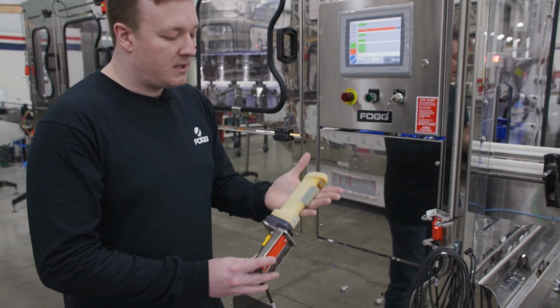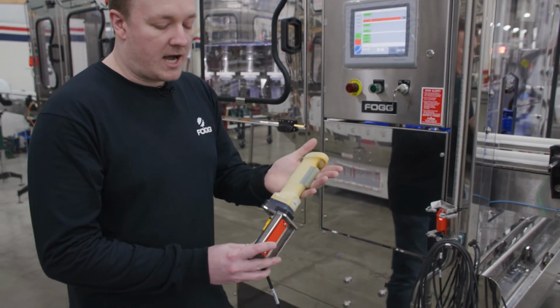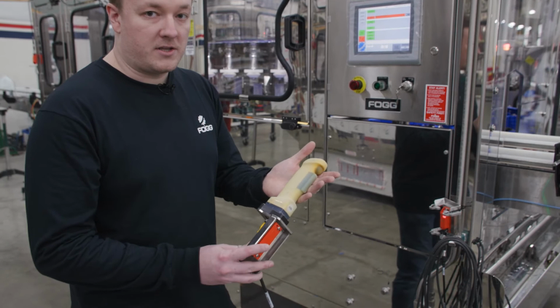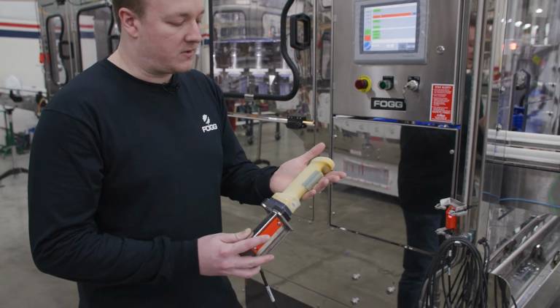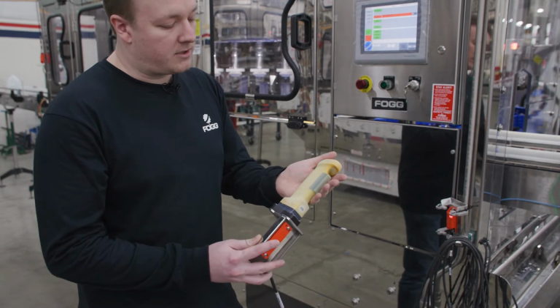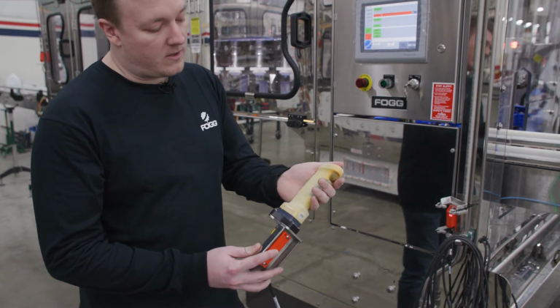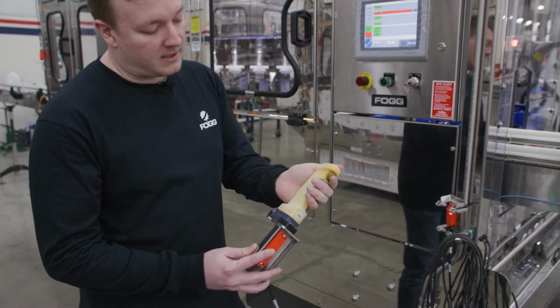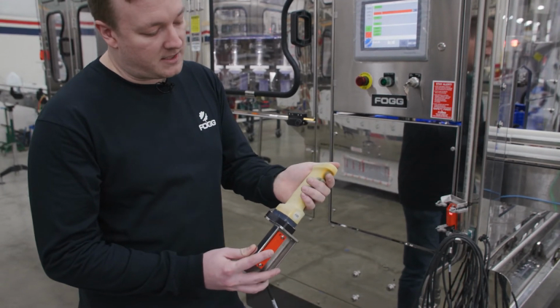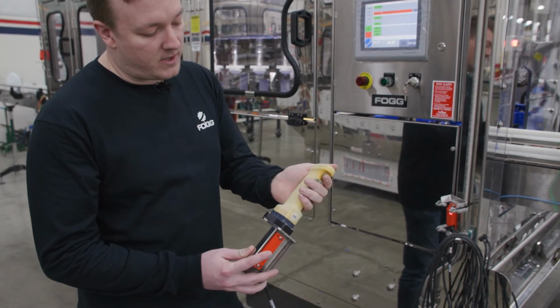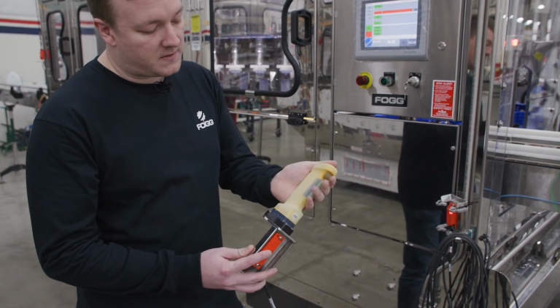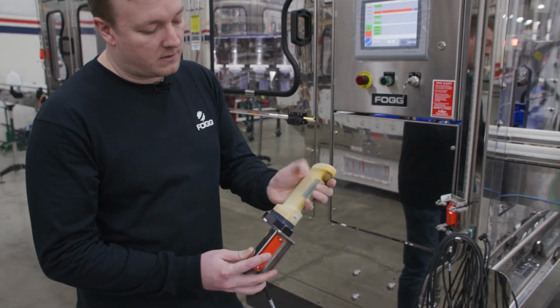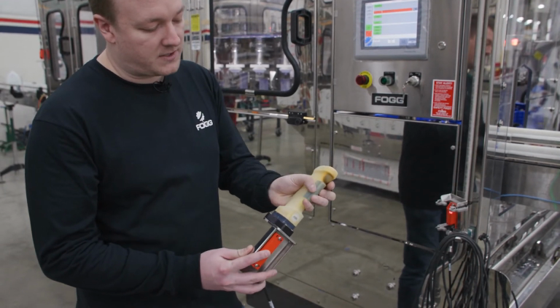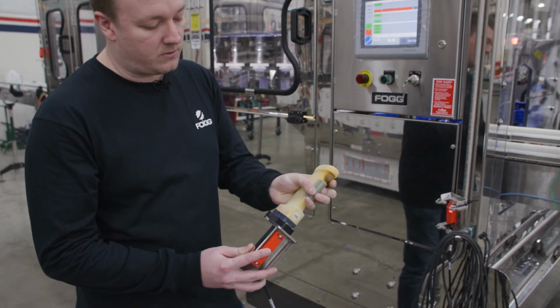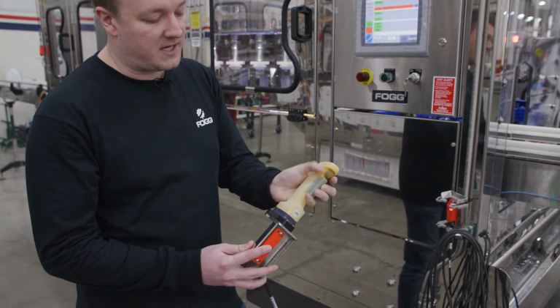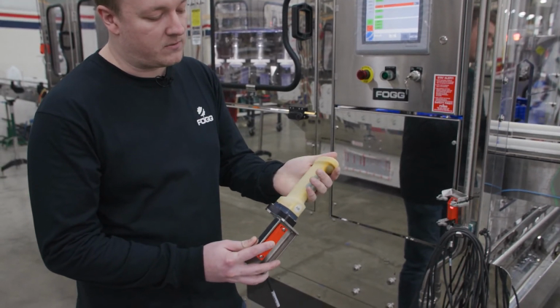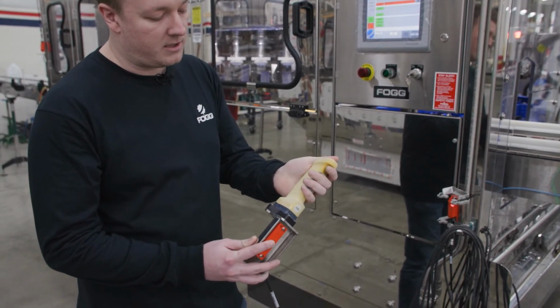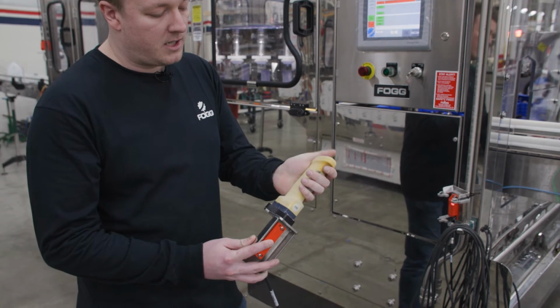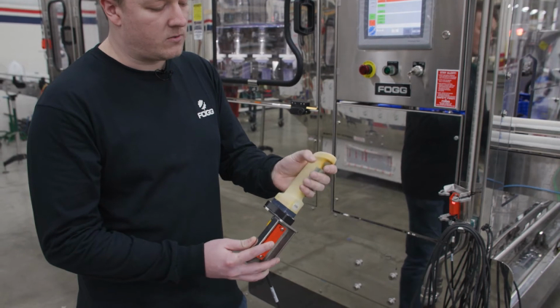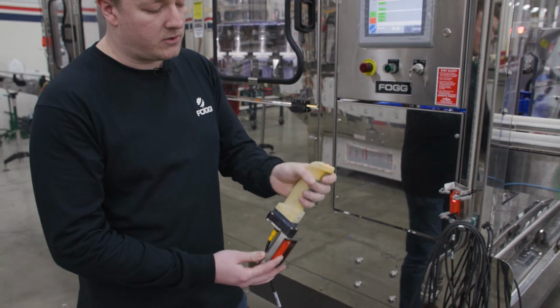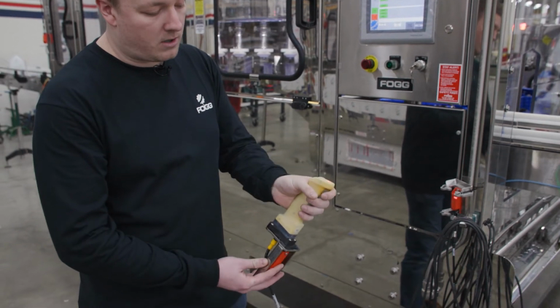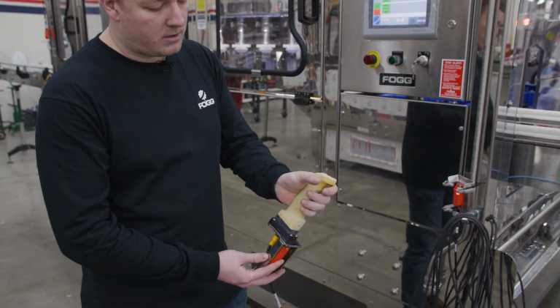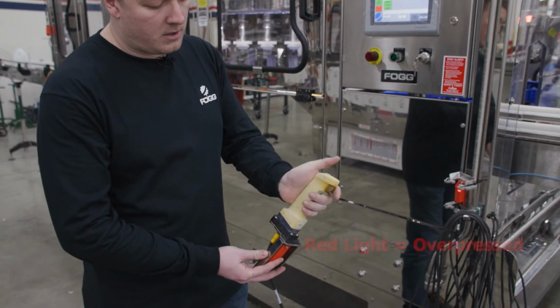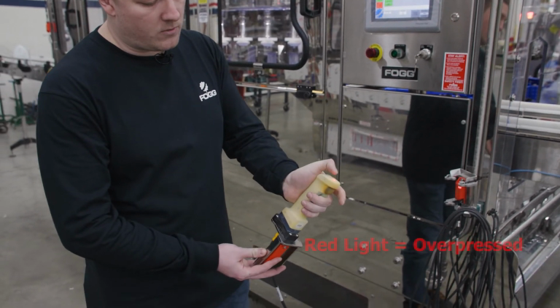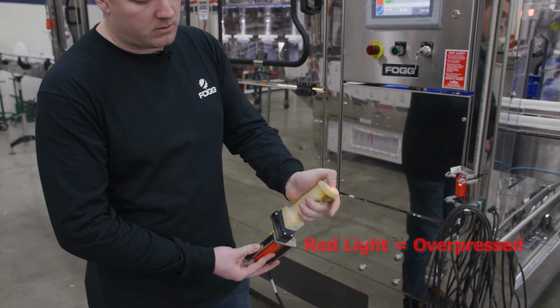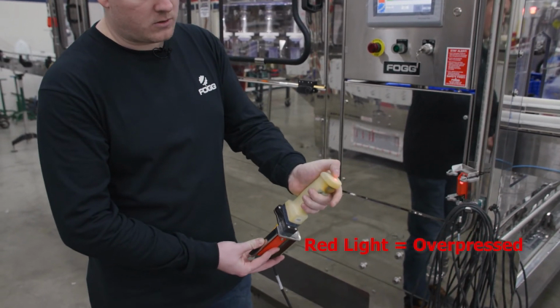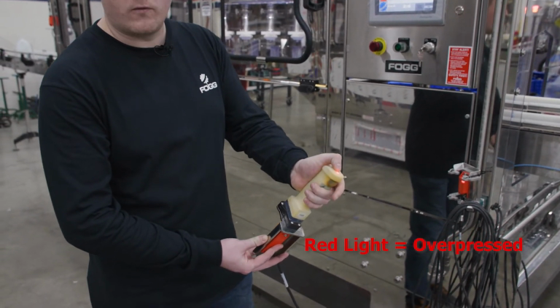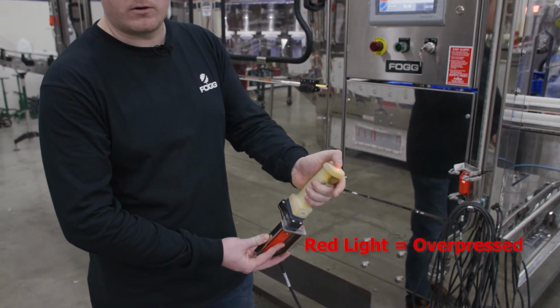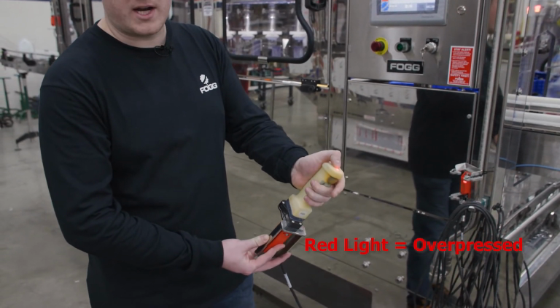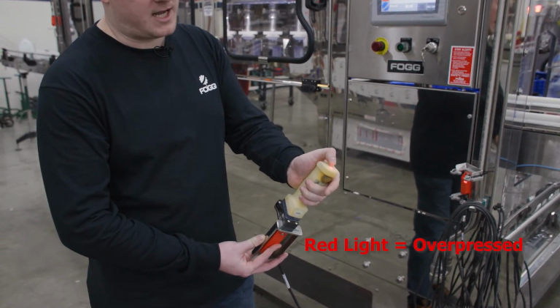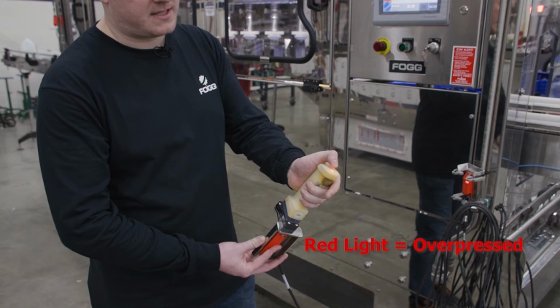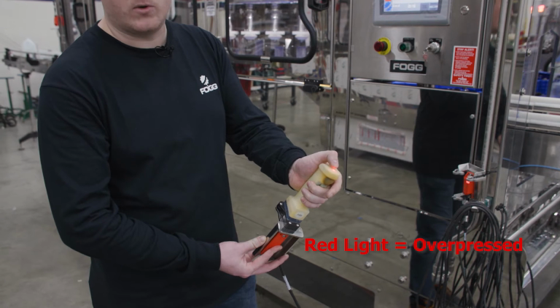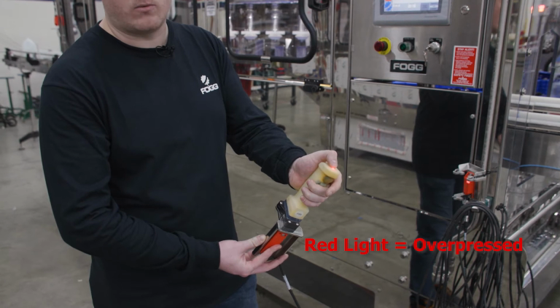Now to operate the jog switch, you have to lightly squeeze onto the safety switch here. If you squeeze too hard, then you will over break the contact and it will not work.